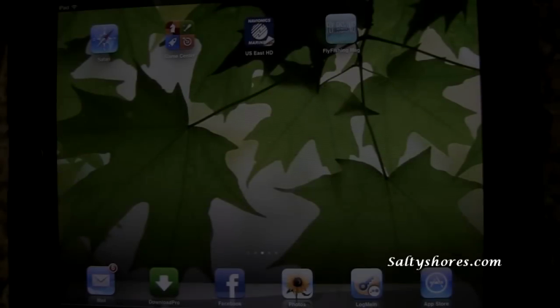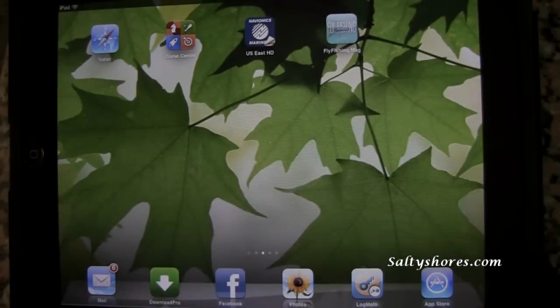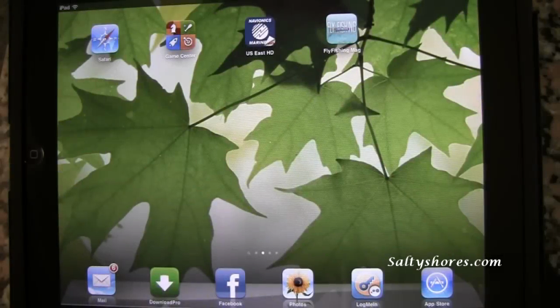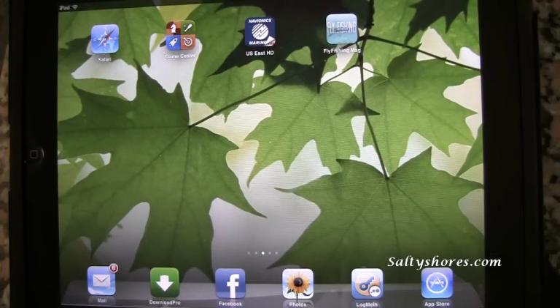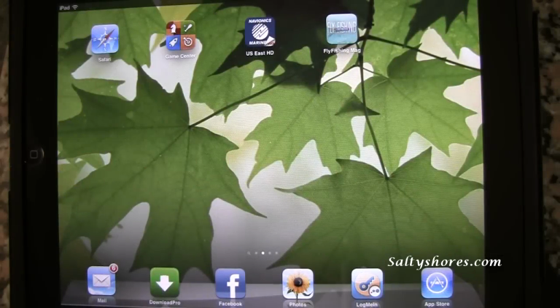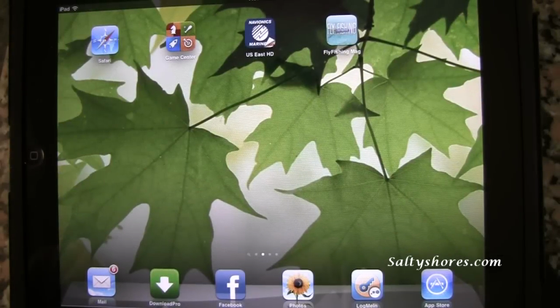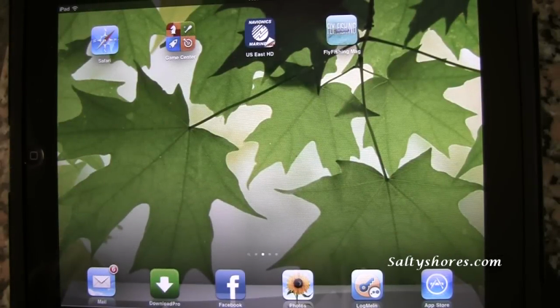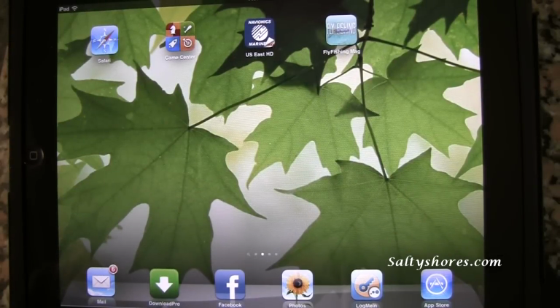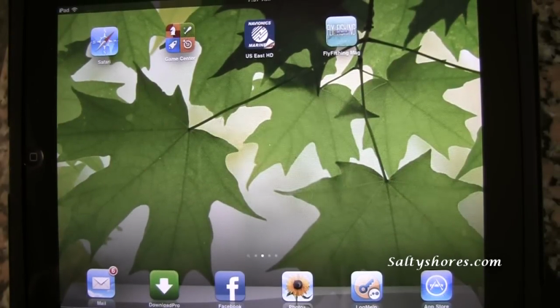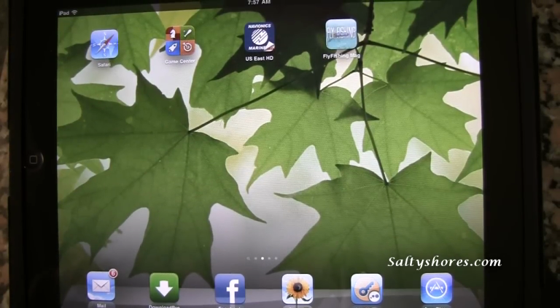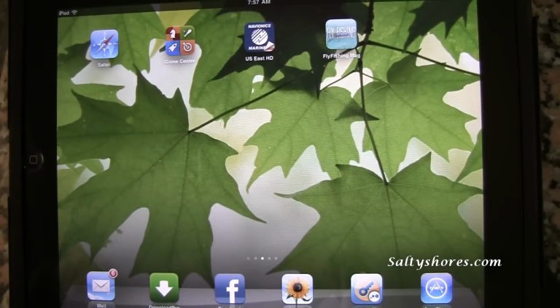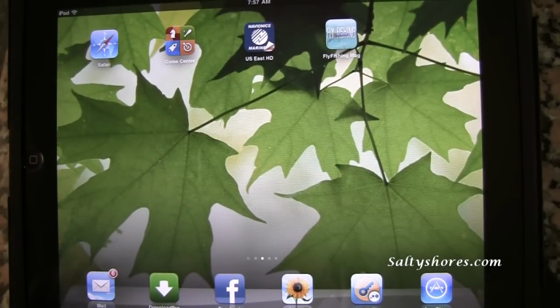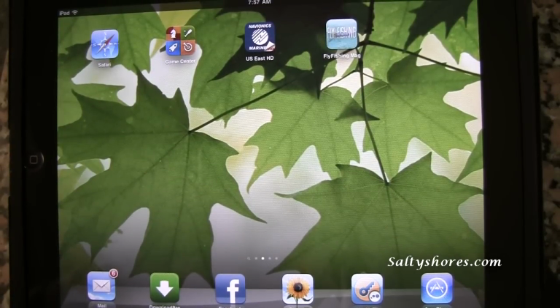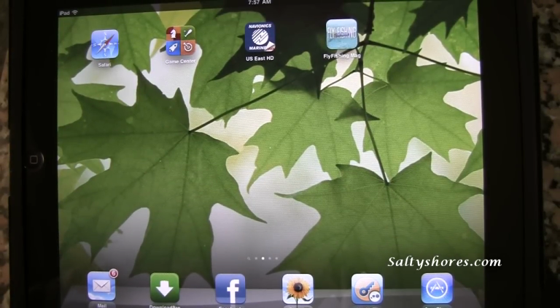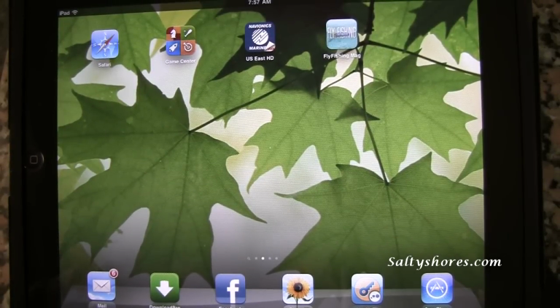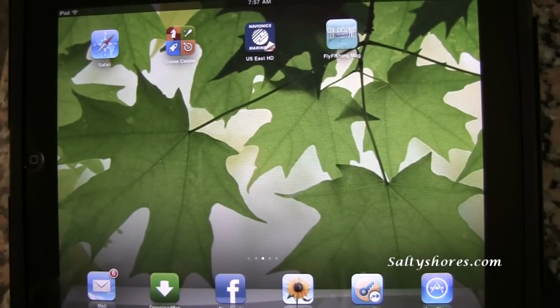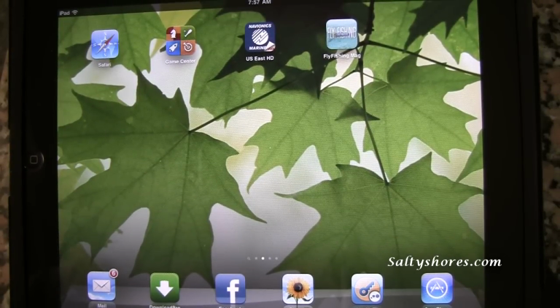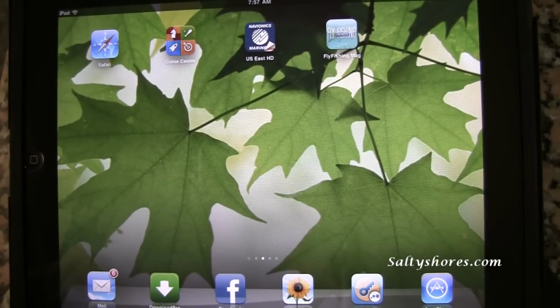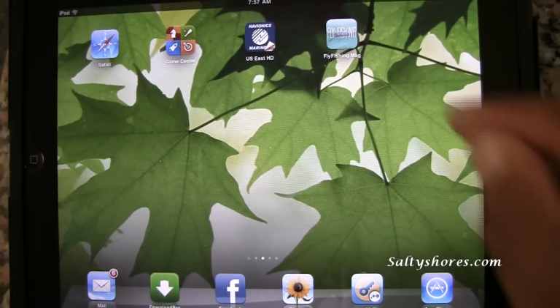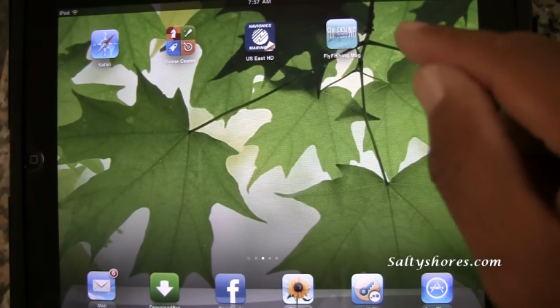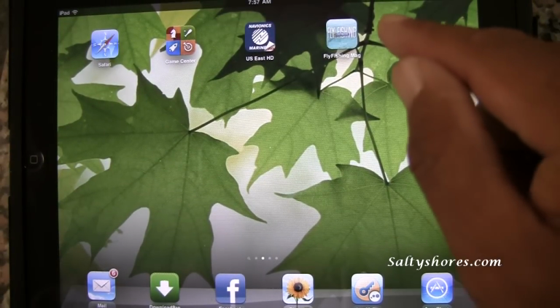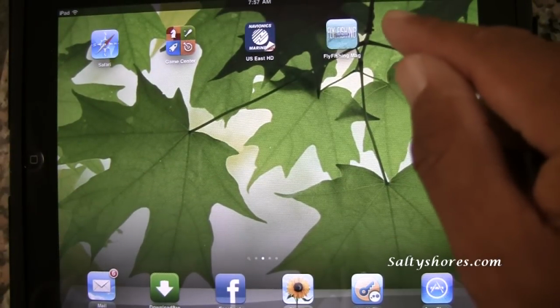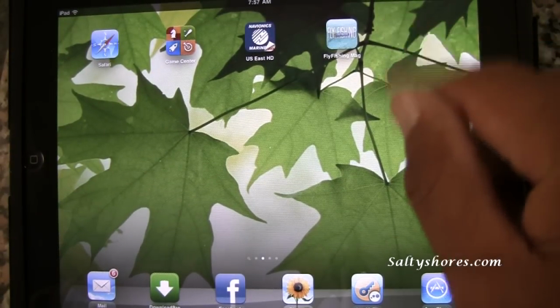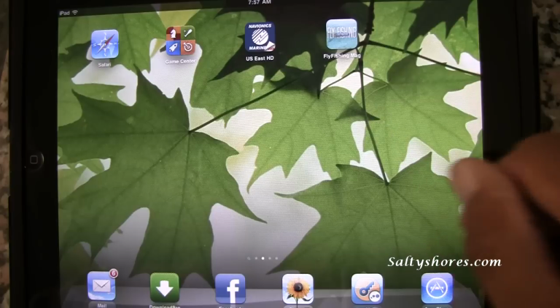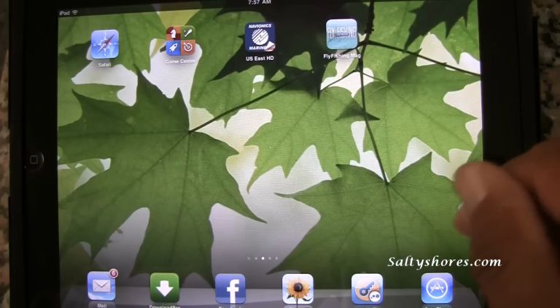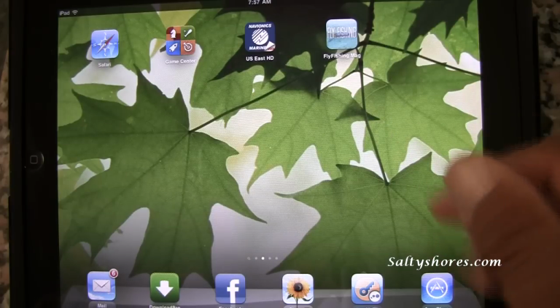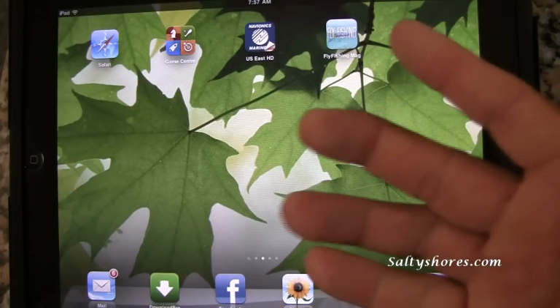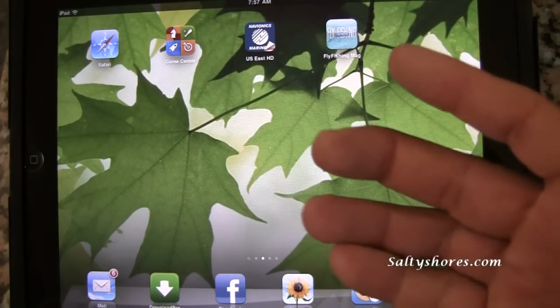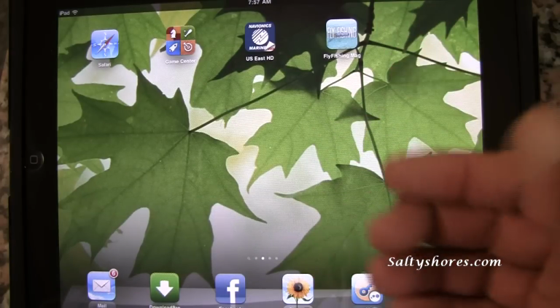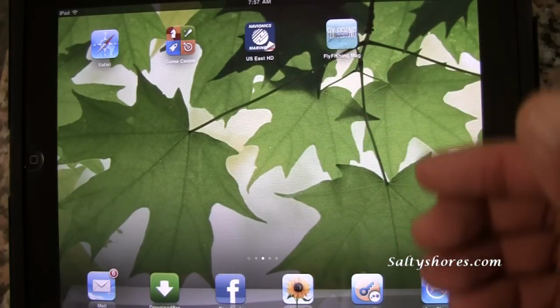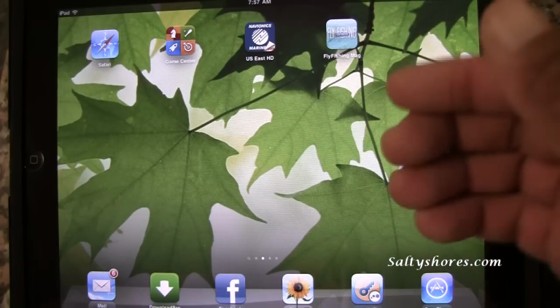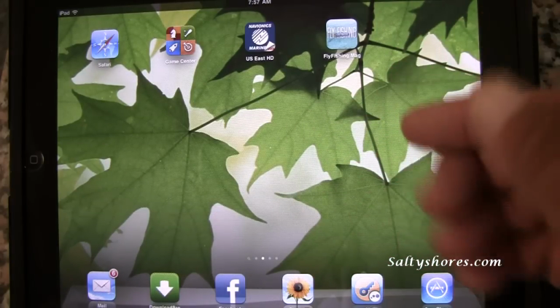Here is the first fly fishing saltwater iPad app. The reason I'm reviewing it is because it's the first one and I'm in it.